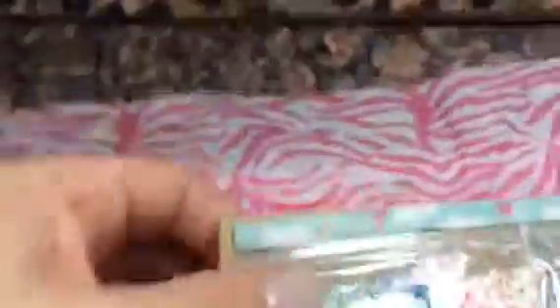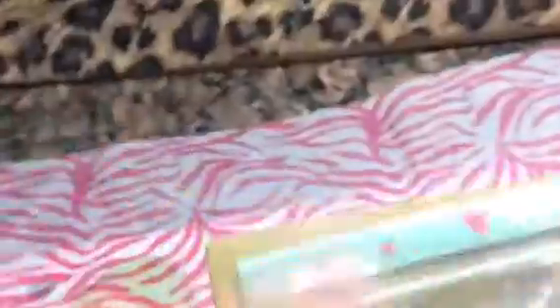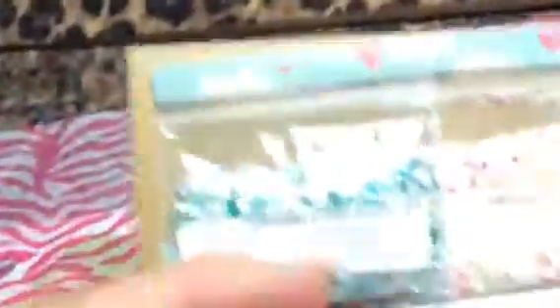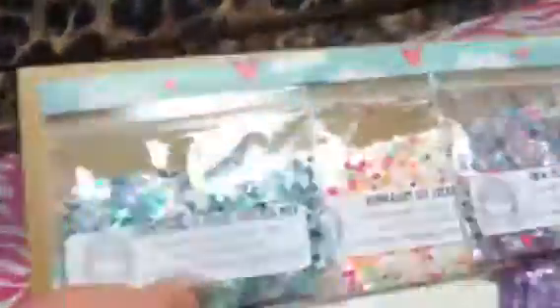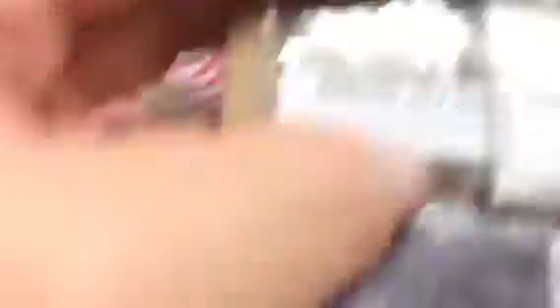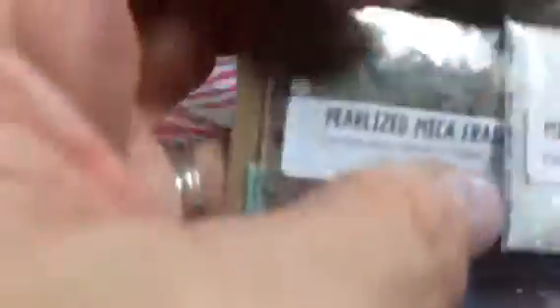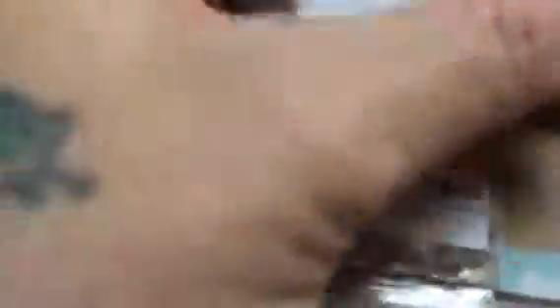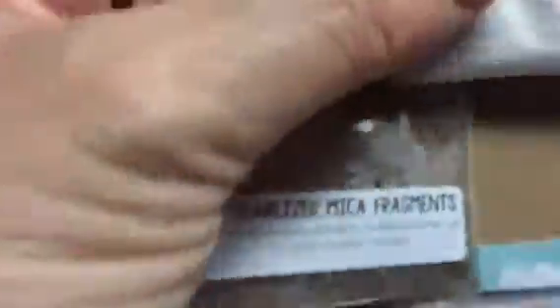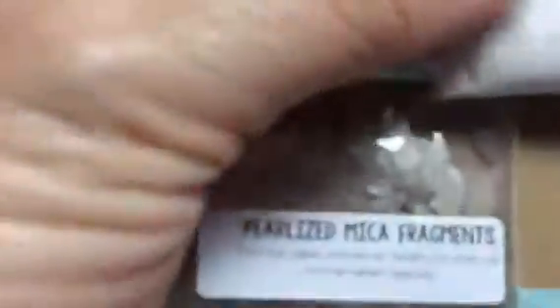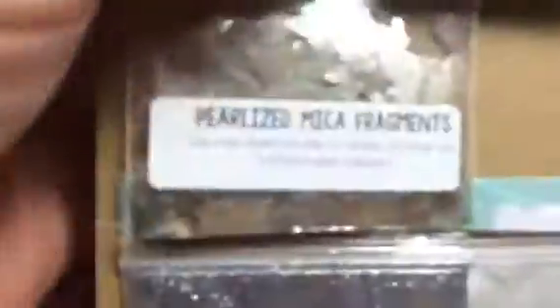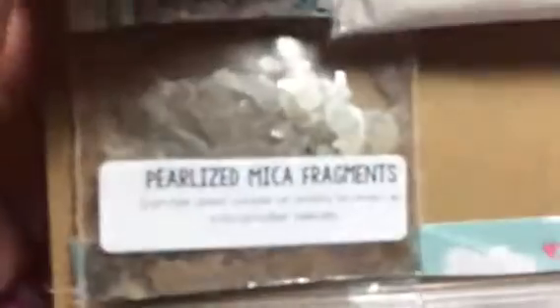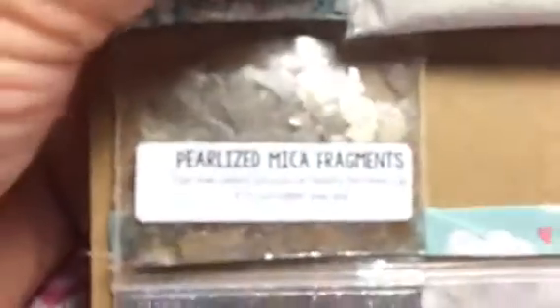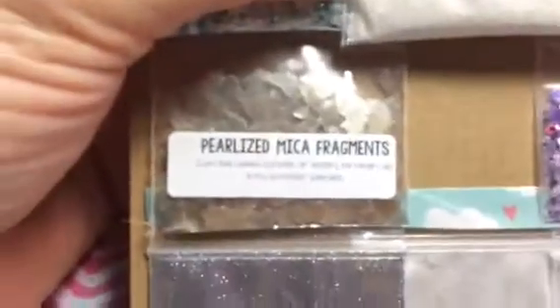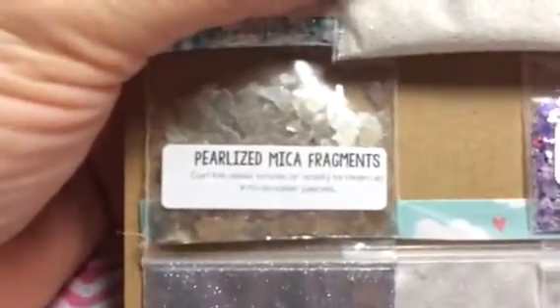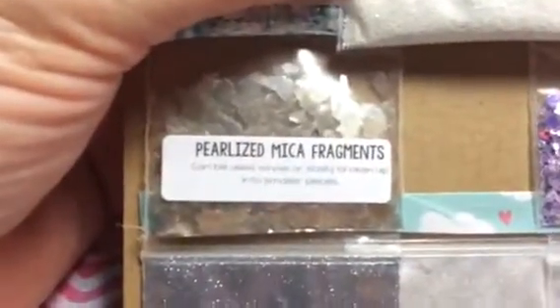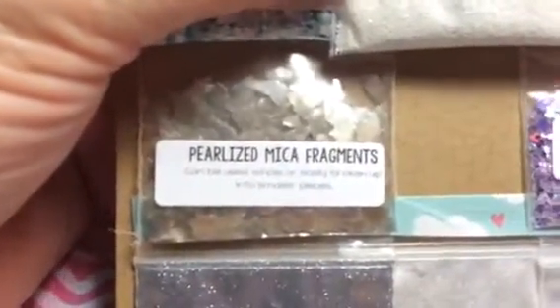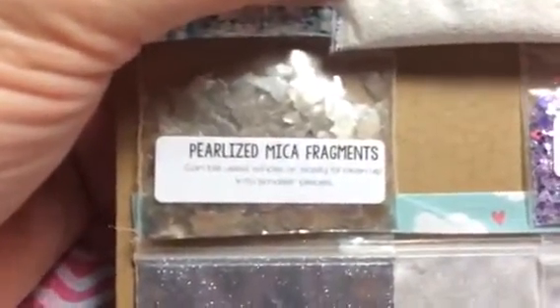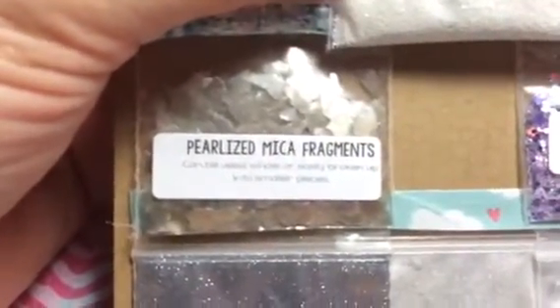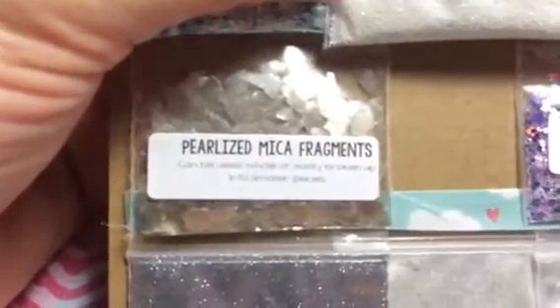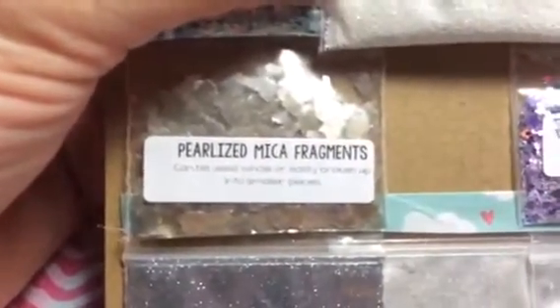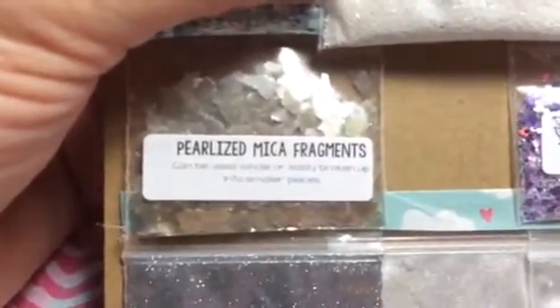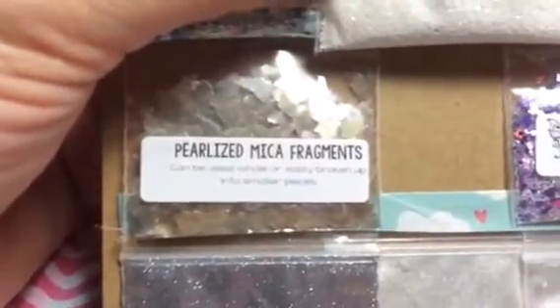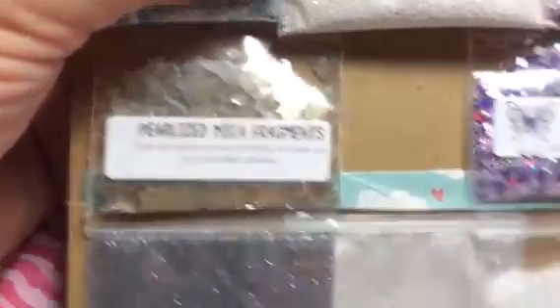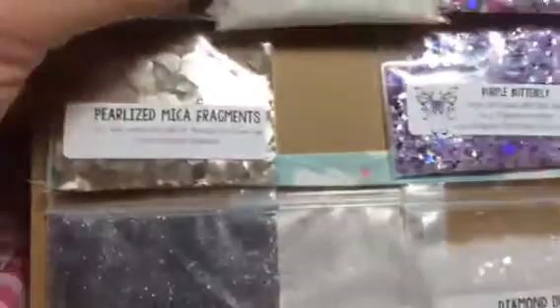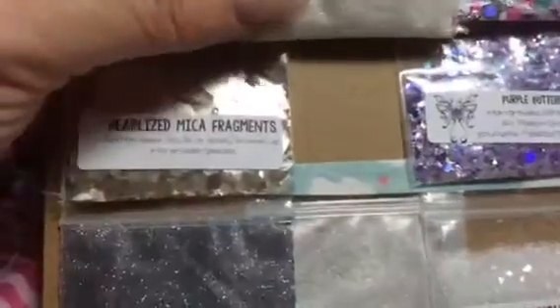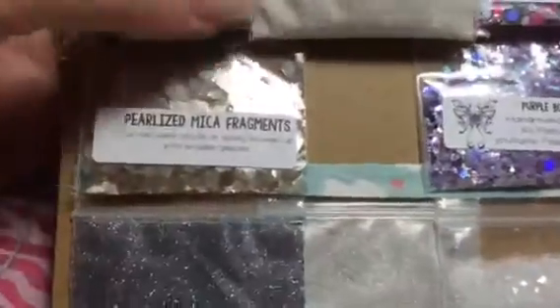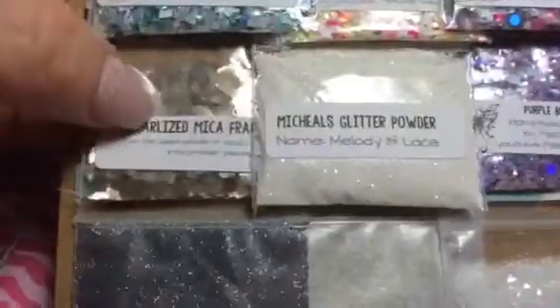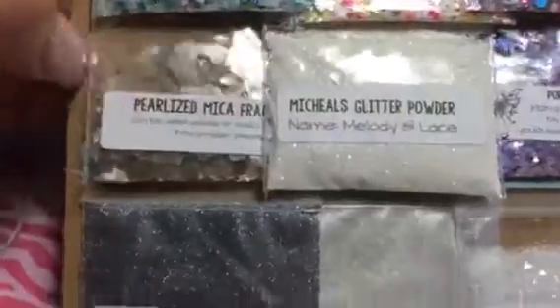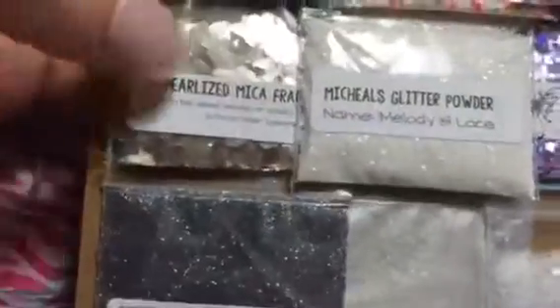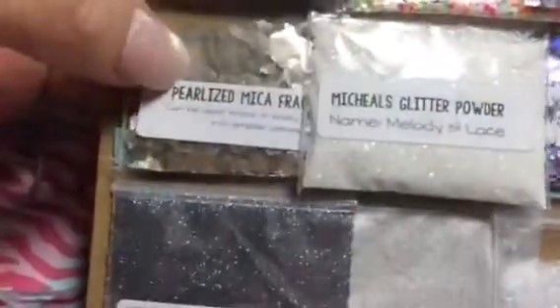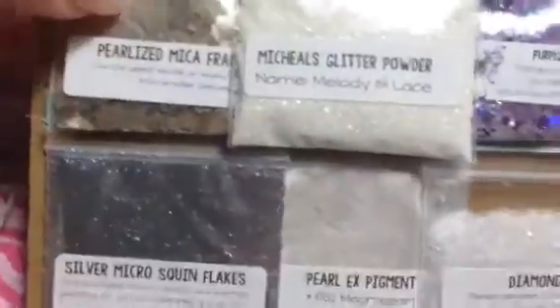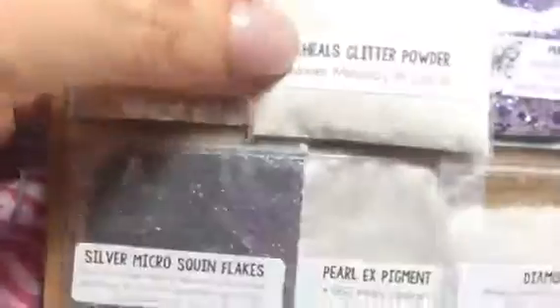Then she sent me some pearlized mica fragments, which I really wanted some of this stuff. I don't know where you got it — I want to know. It's gorgeous, it's like a gold color. Love it.